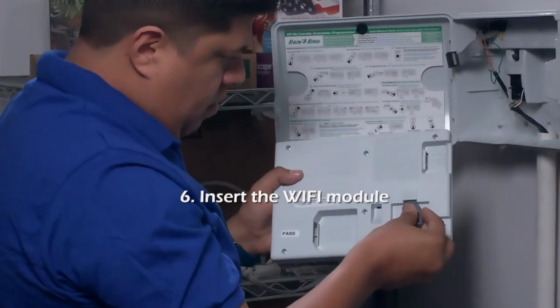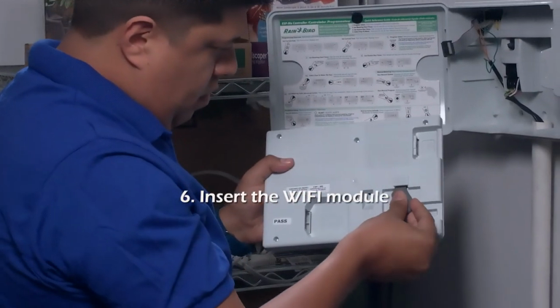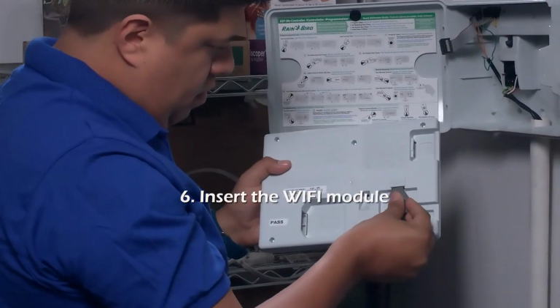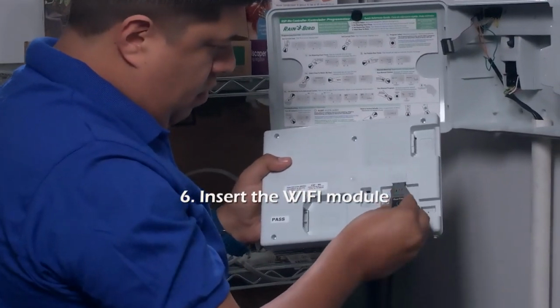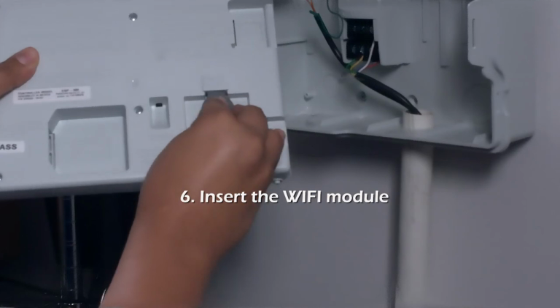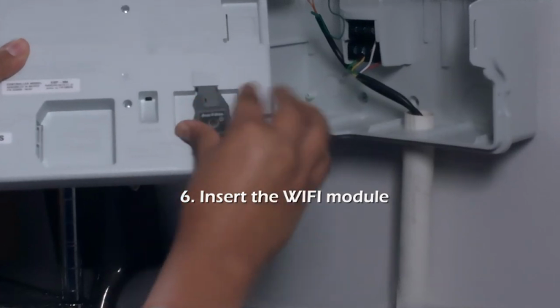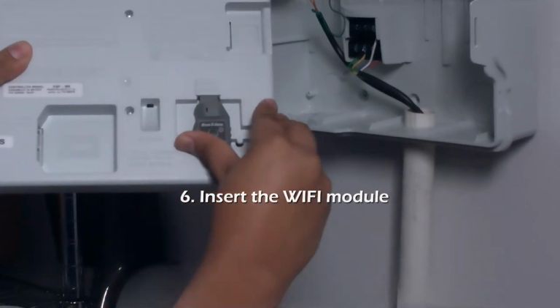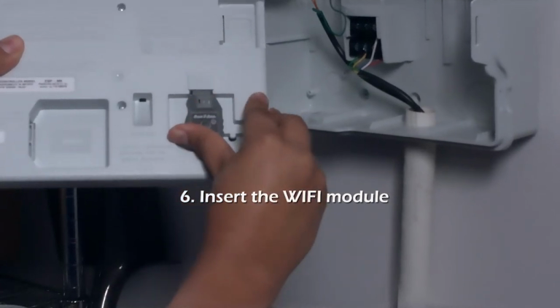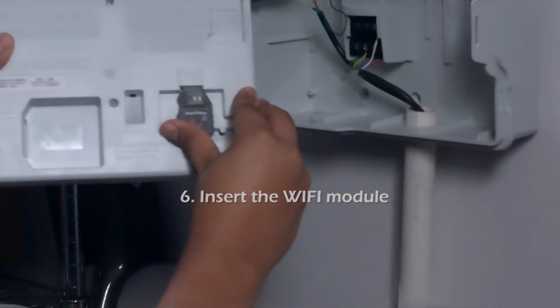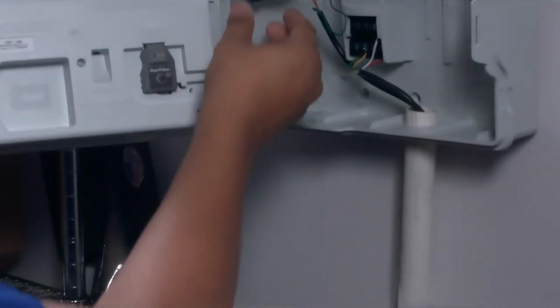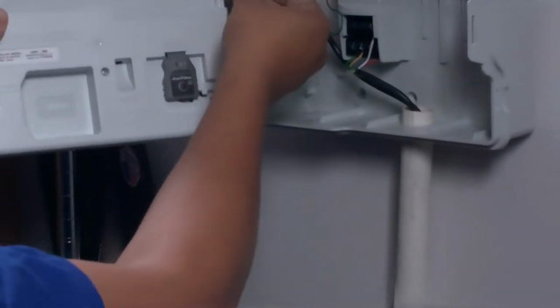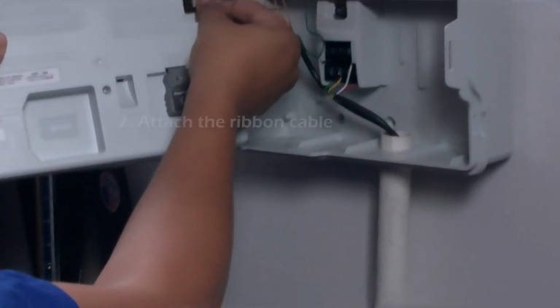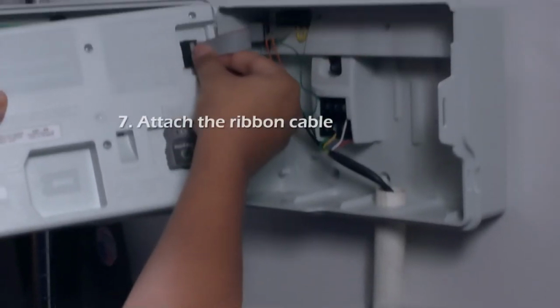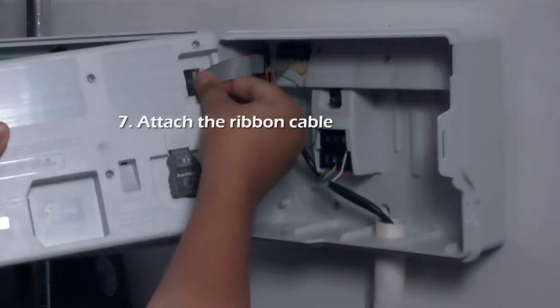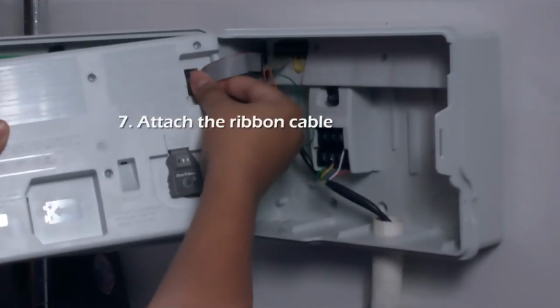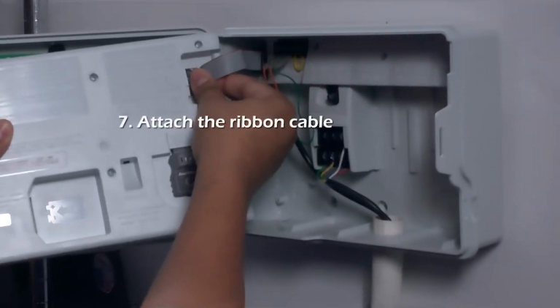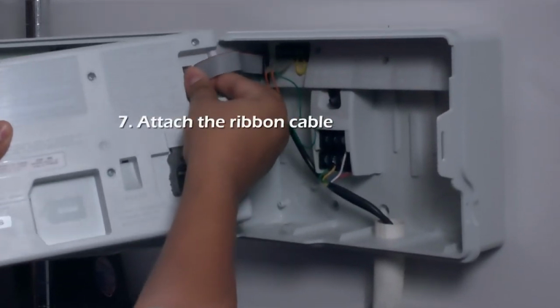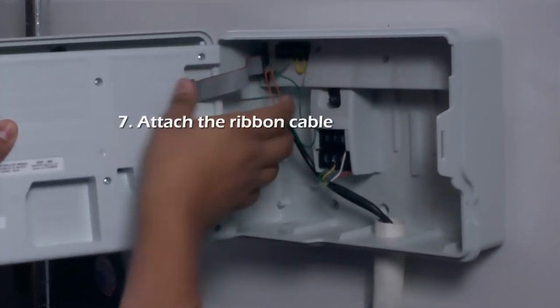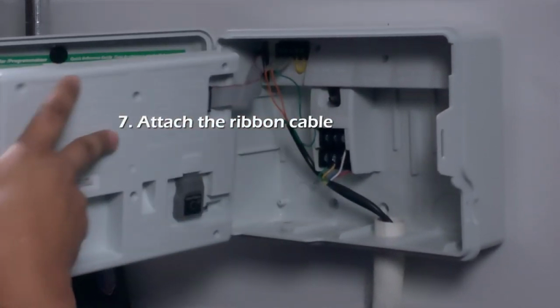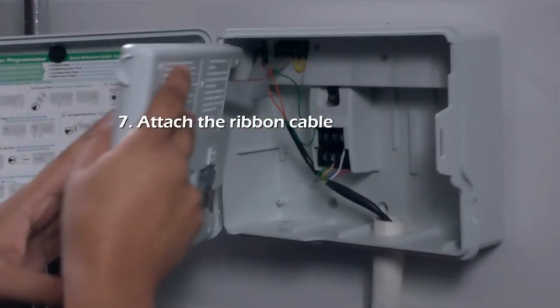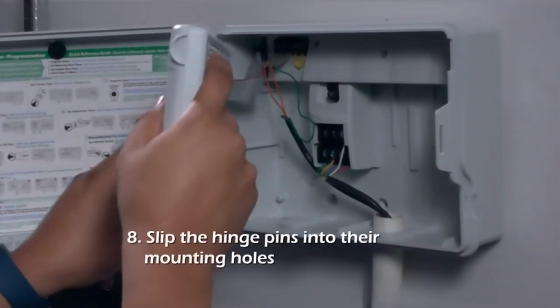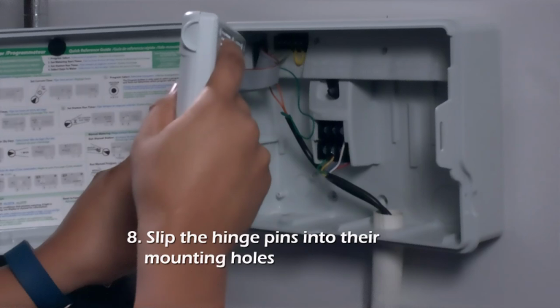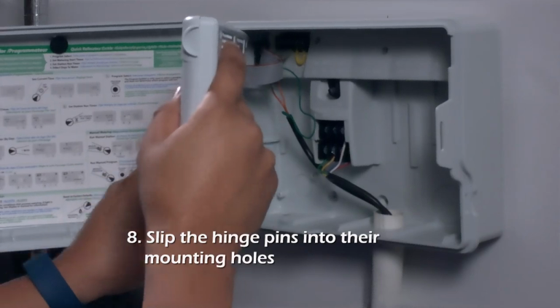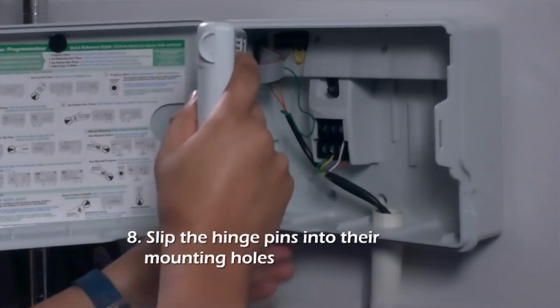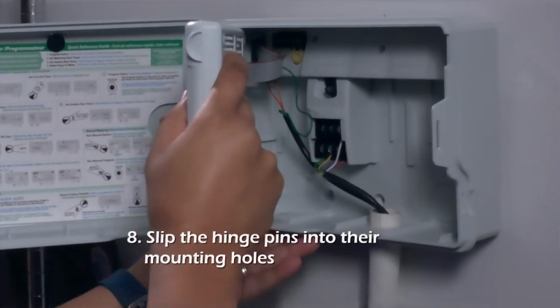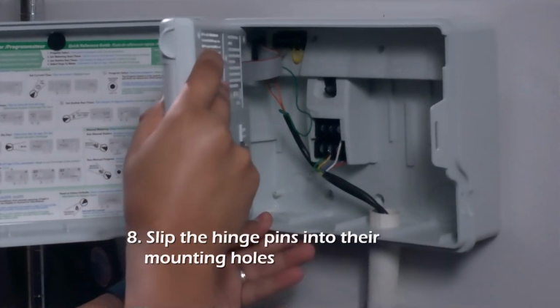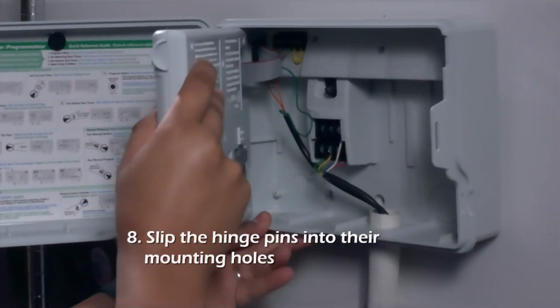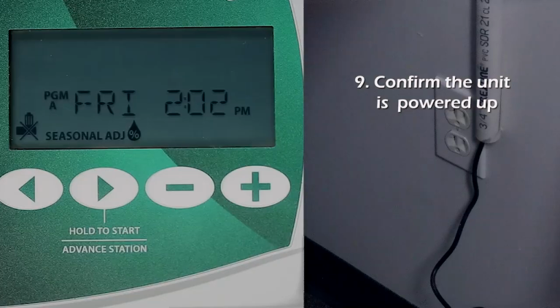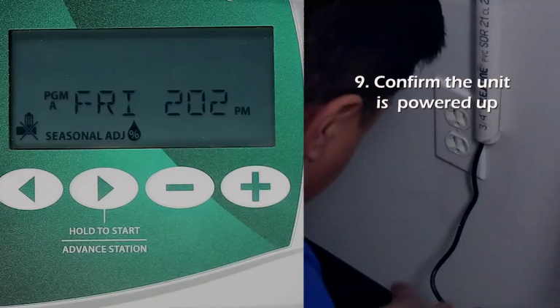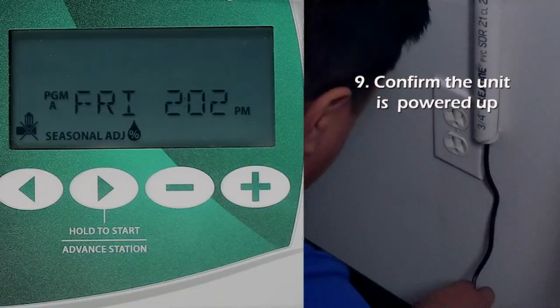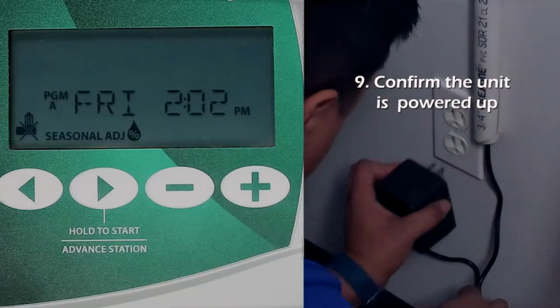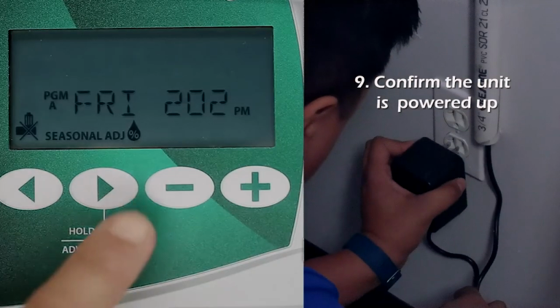Insert the Wi-Fi module into its connector and attach the ribbon cable. Slip the hinge pins into their mounting holes and check that the panel has power.